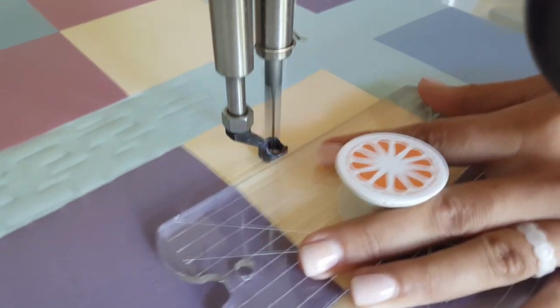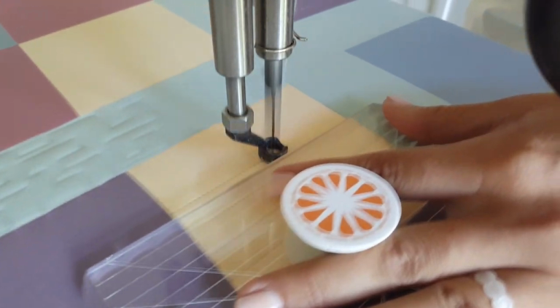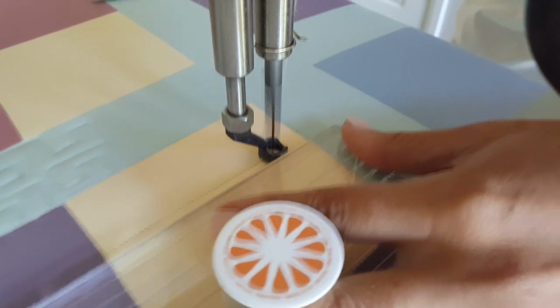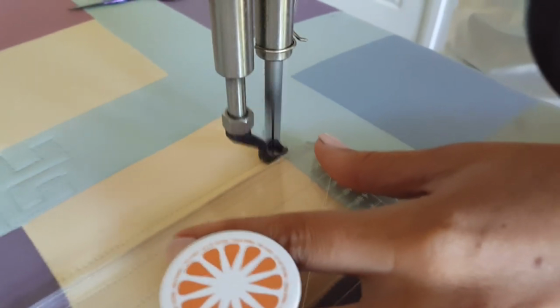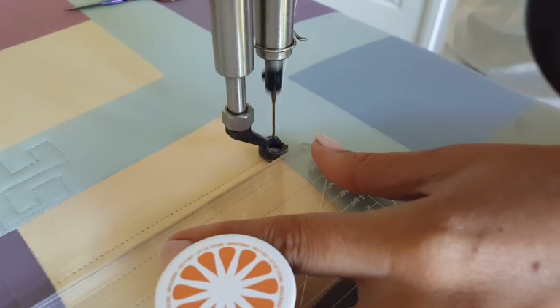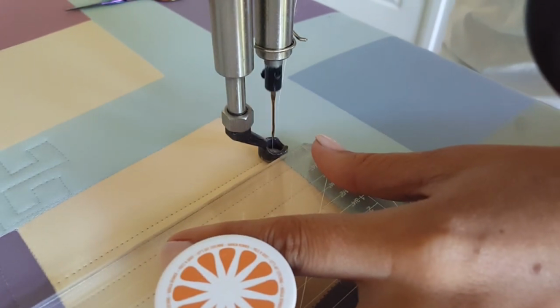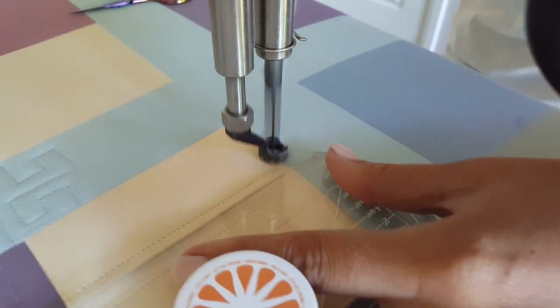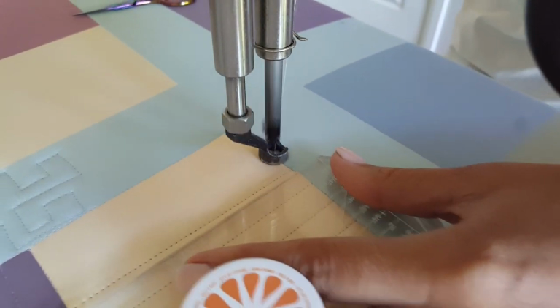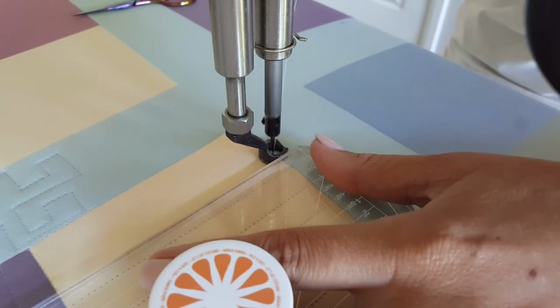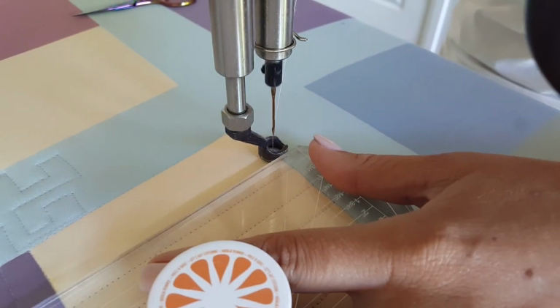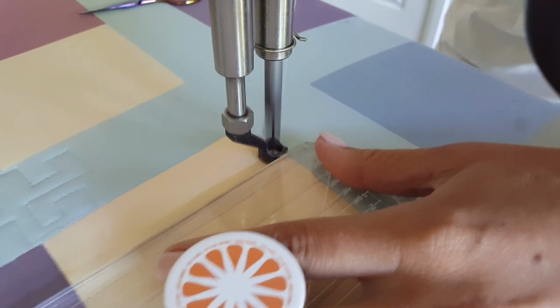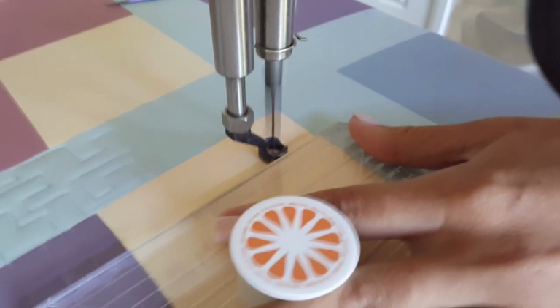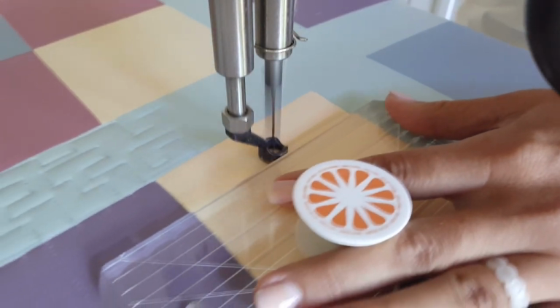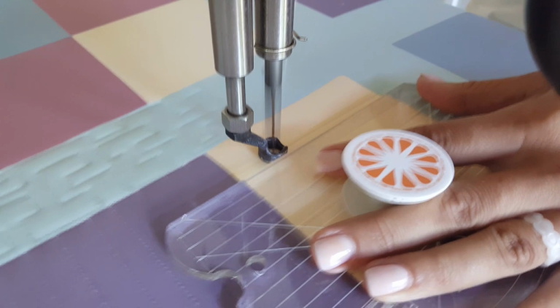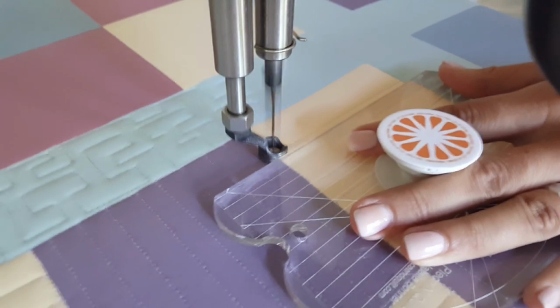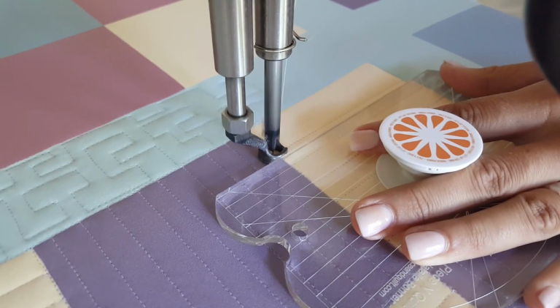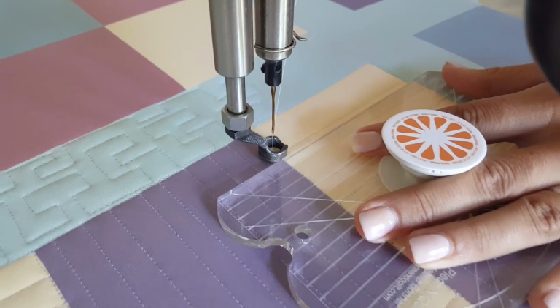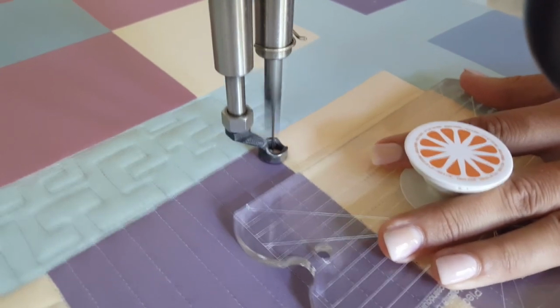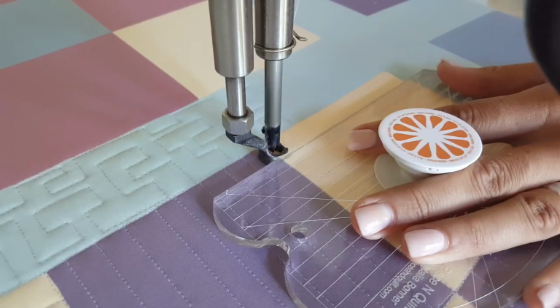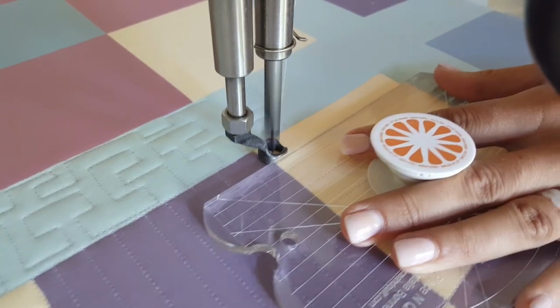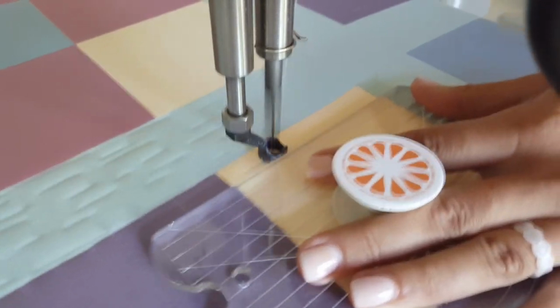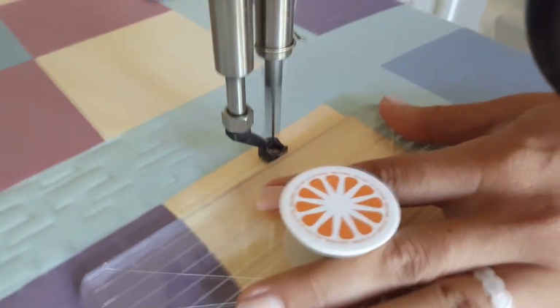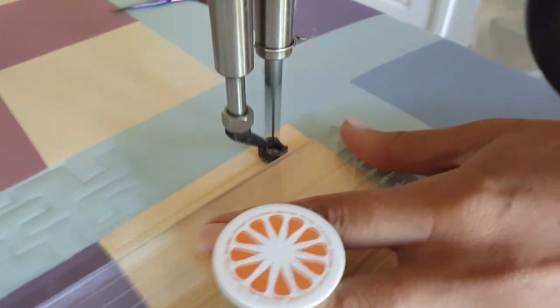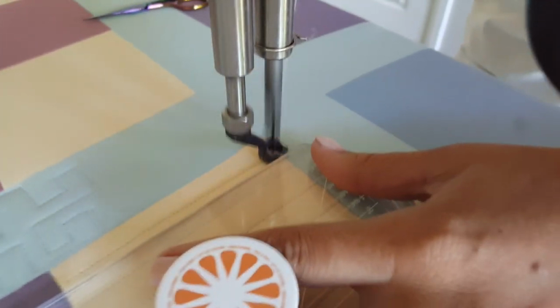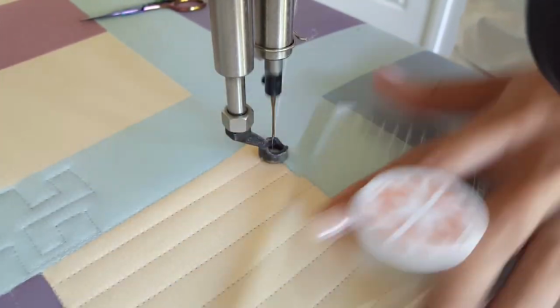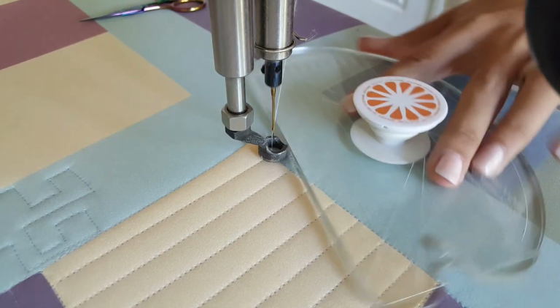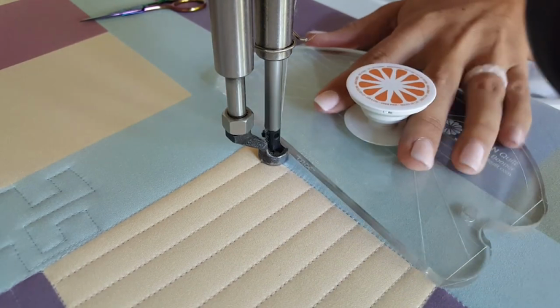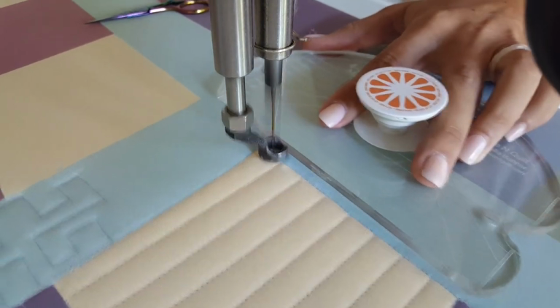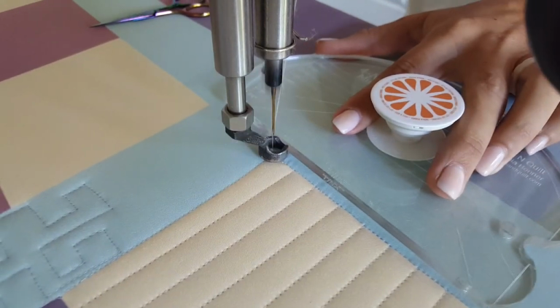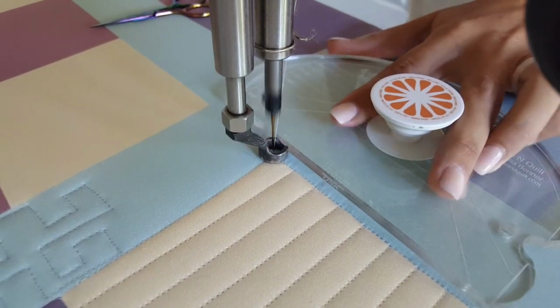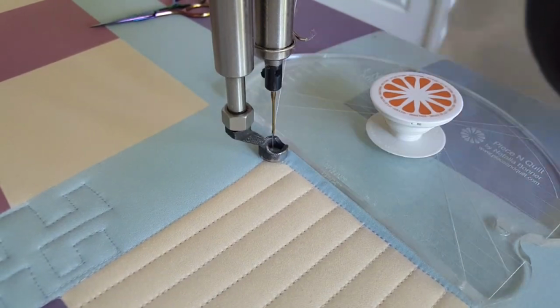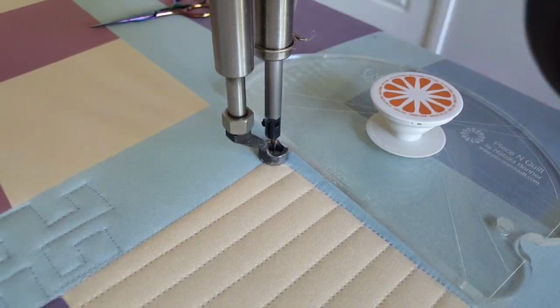I hope you all found just a bit of inspiration from this fun nine-patch quilt block. I love this design — it's so simple, but so crisp and so effective. I can't wait for nine-patch number three!